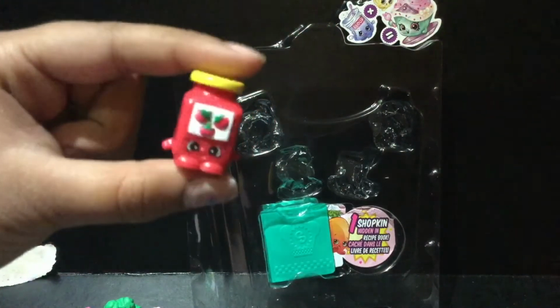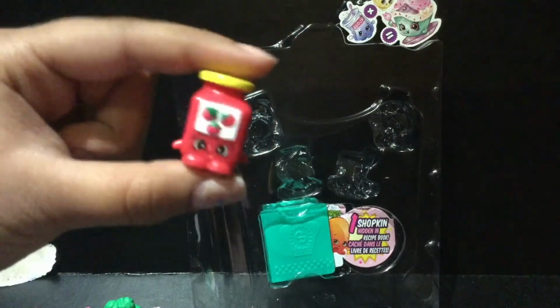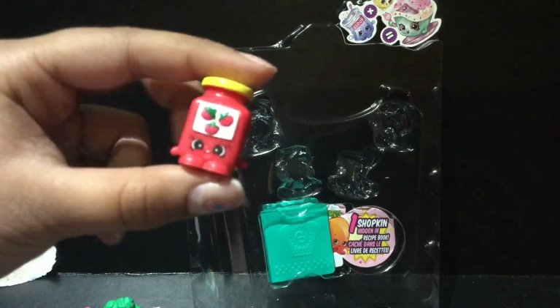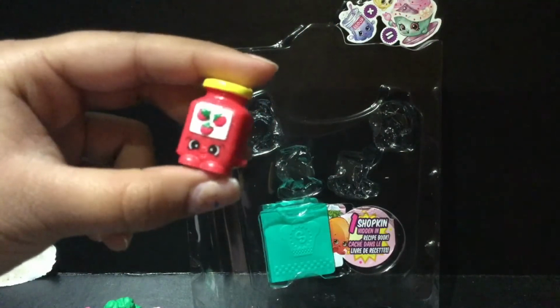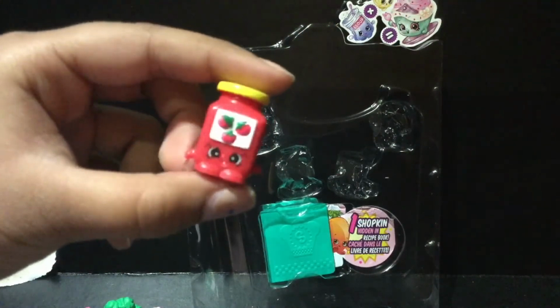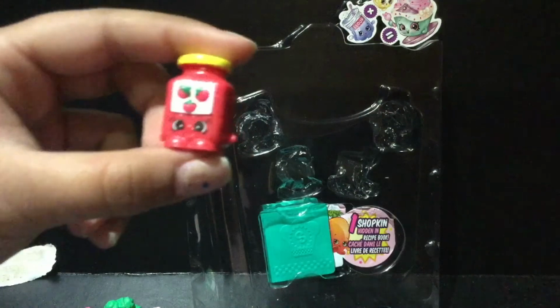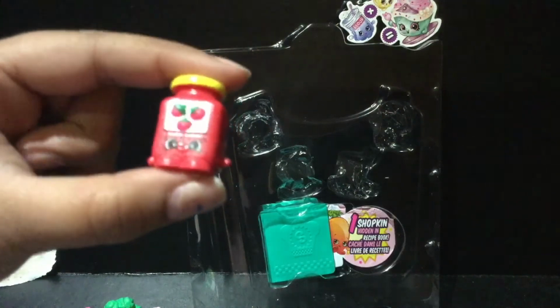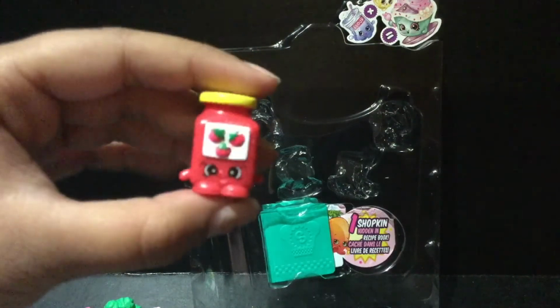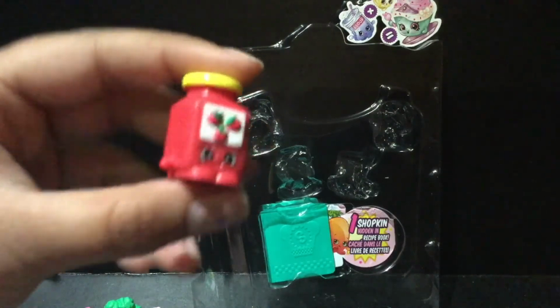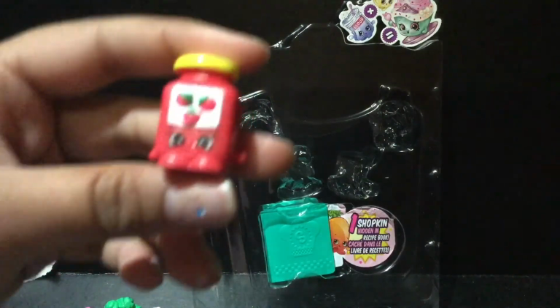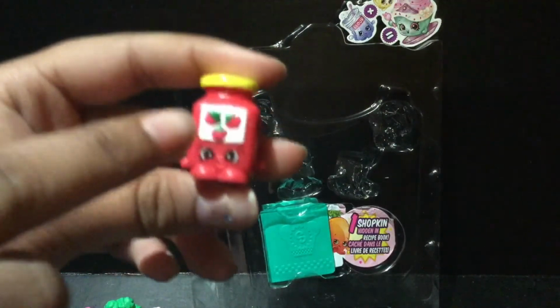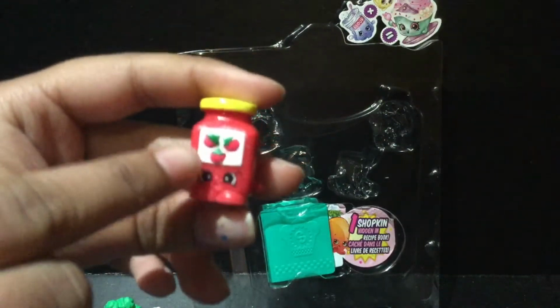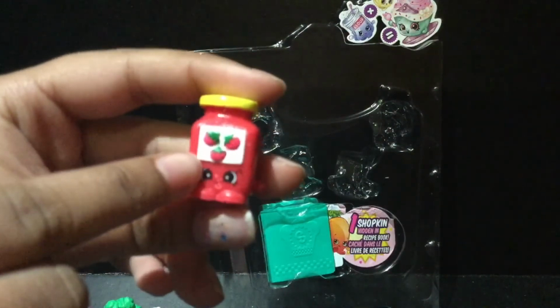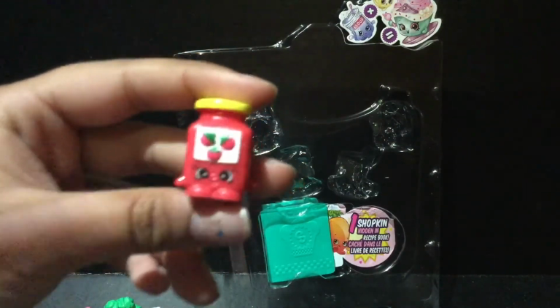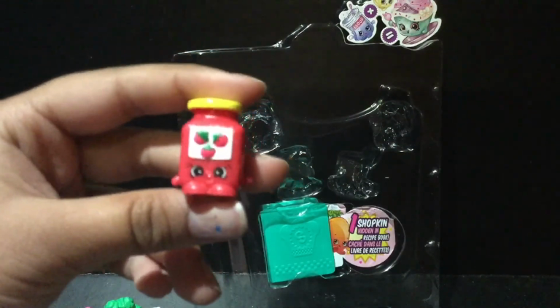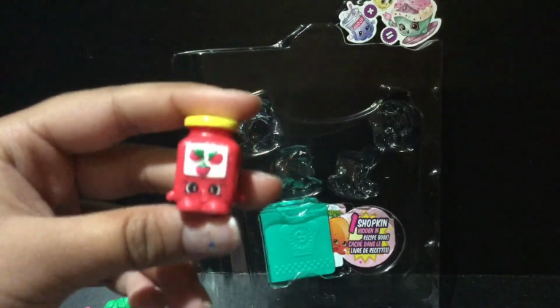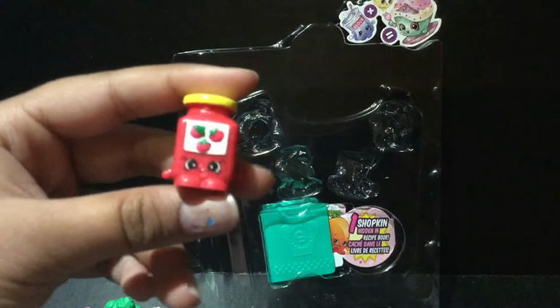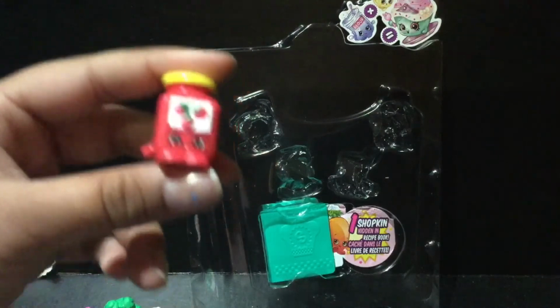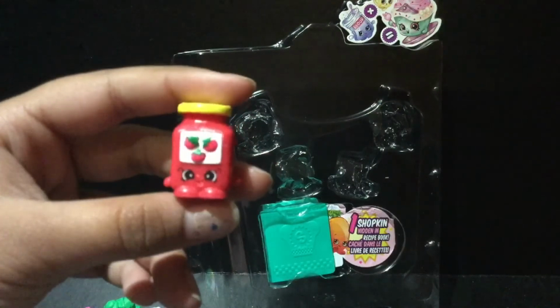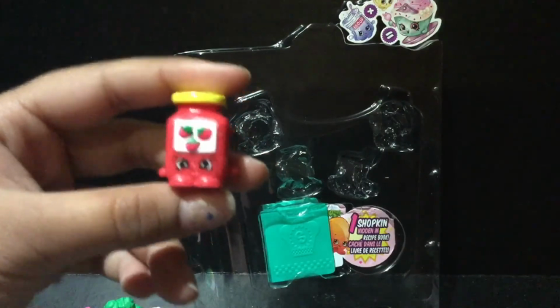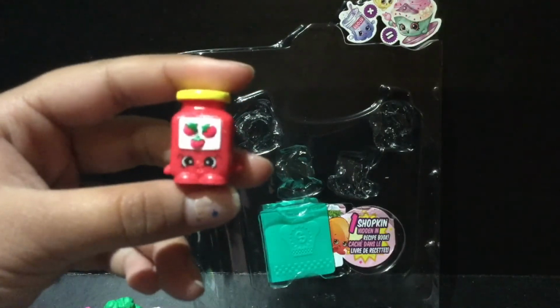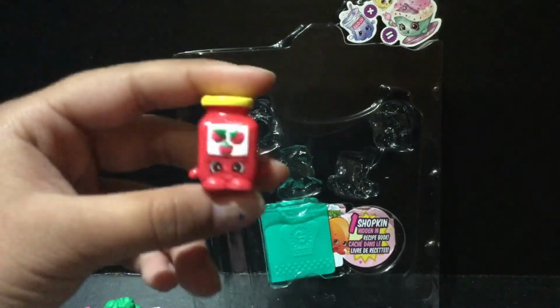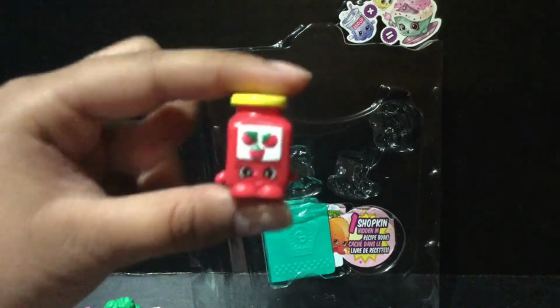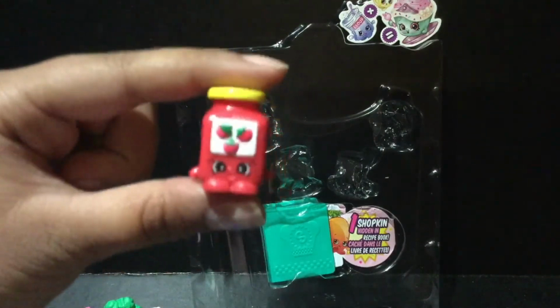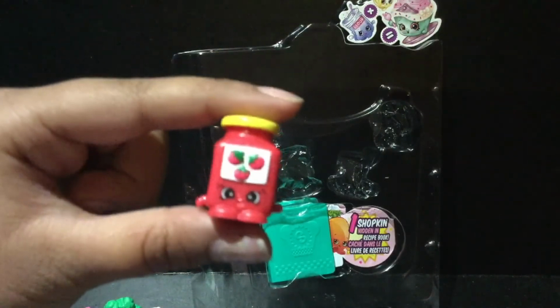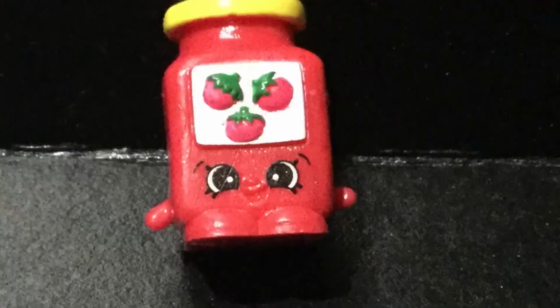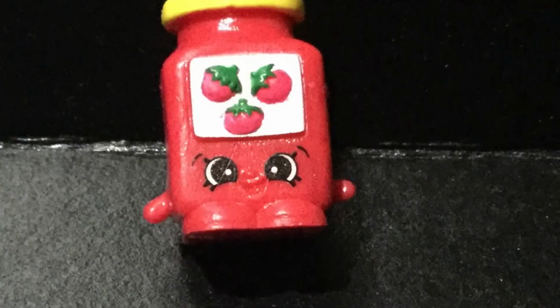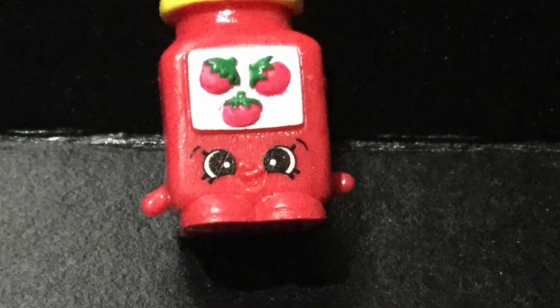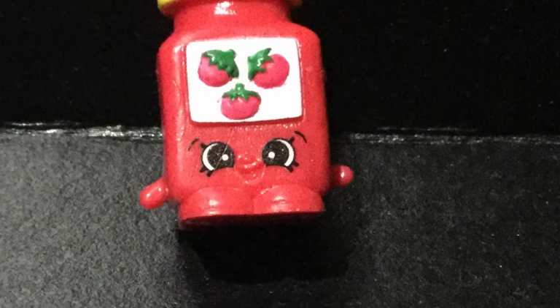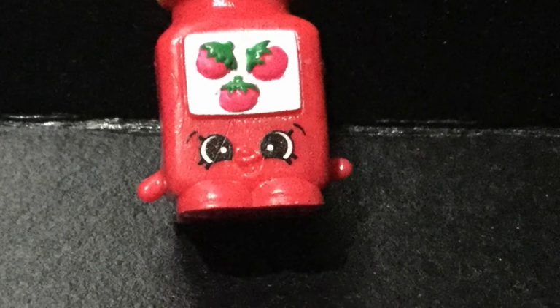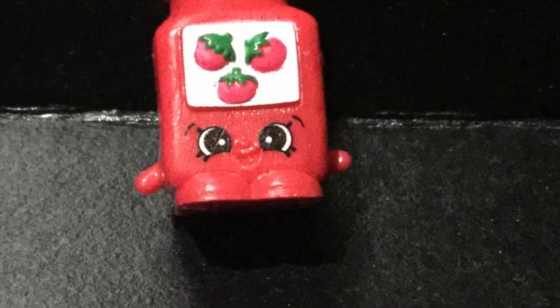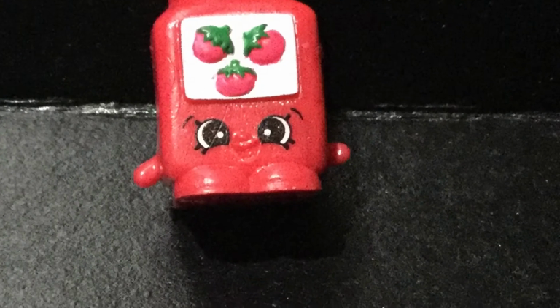We have Timmy Tomato Paste! I love this Shopkin. It has three tomatoes right there, because that's what makes tomato paste. He's just so adorable — I love everything about him.